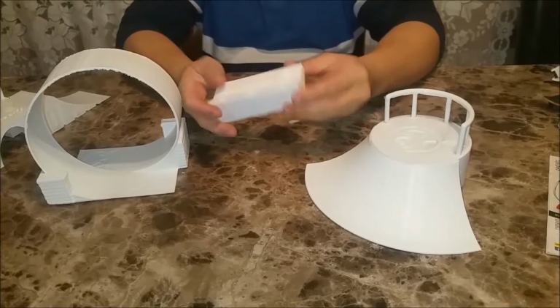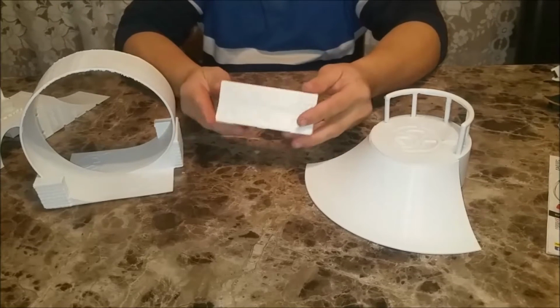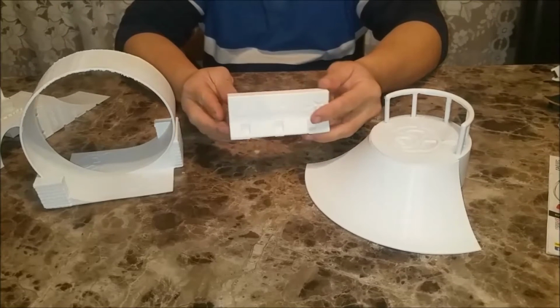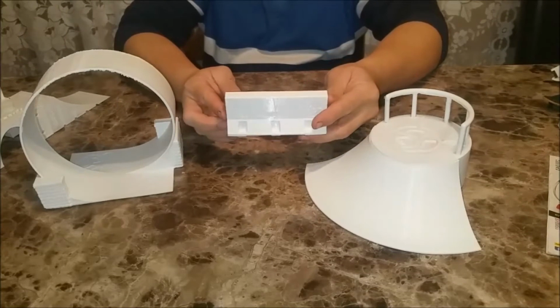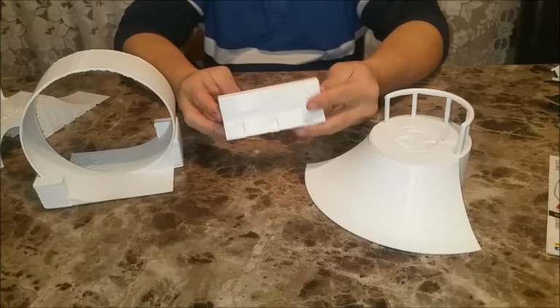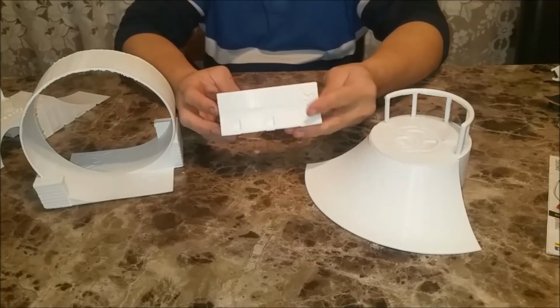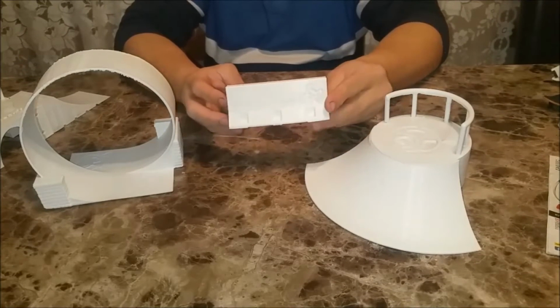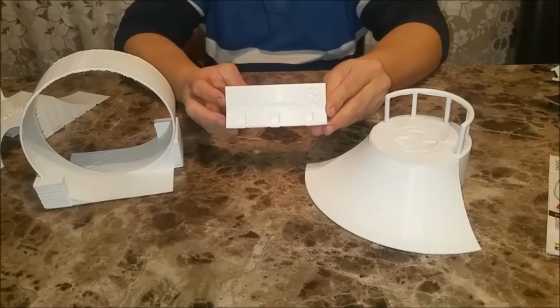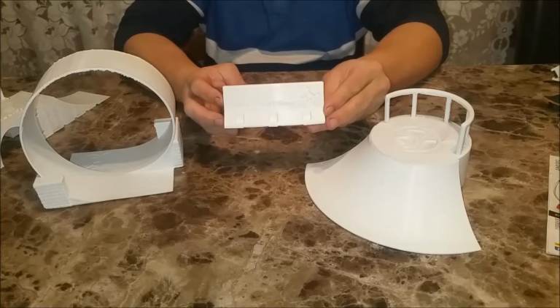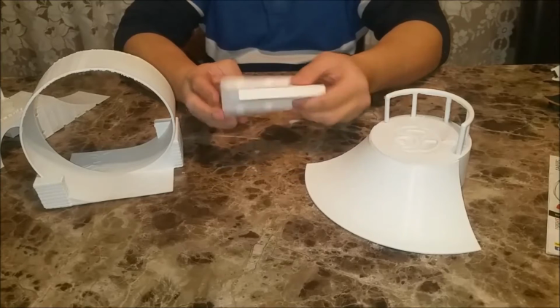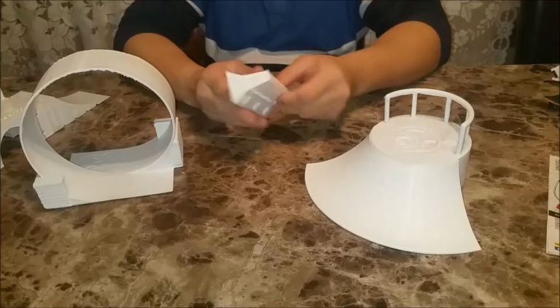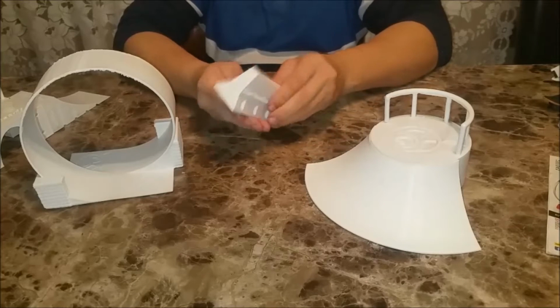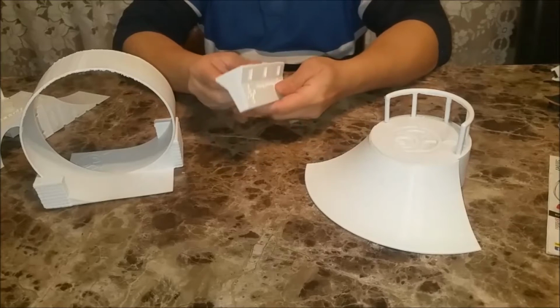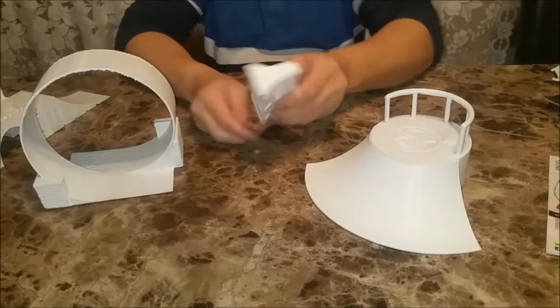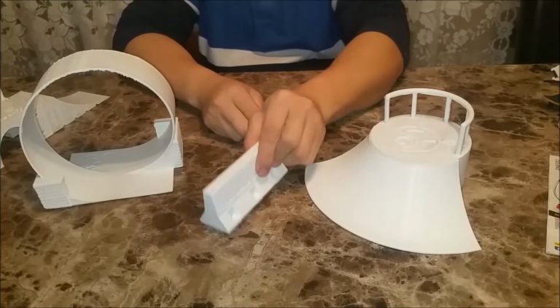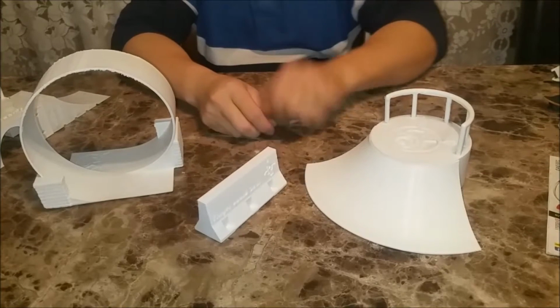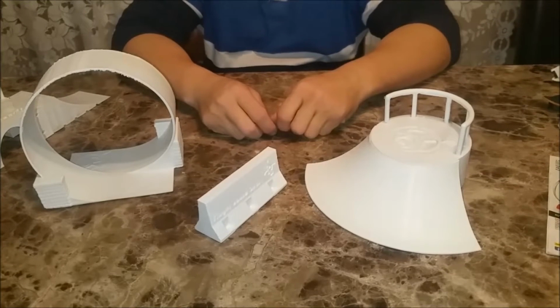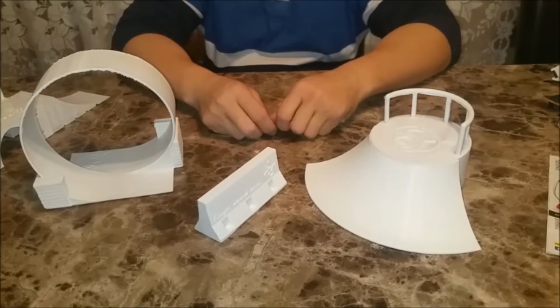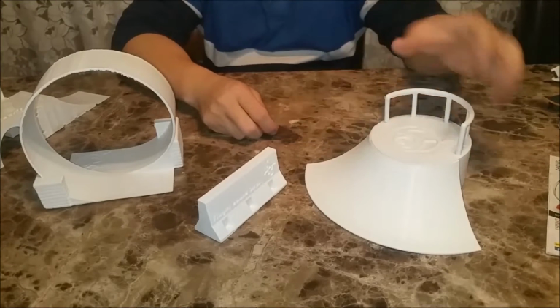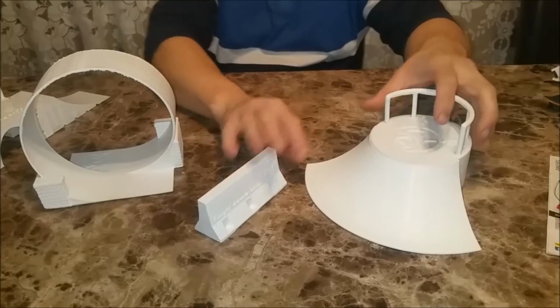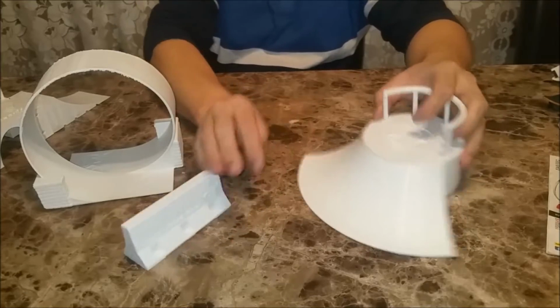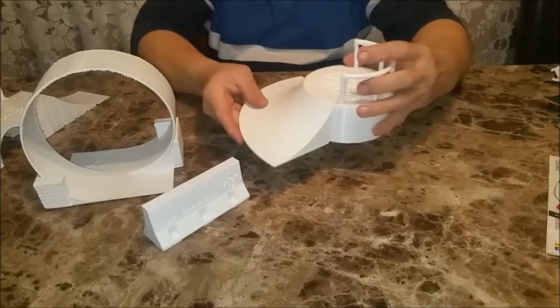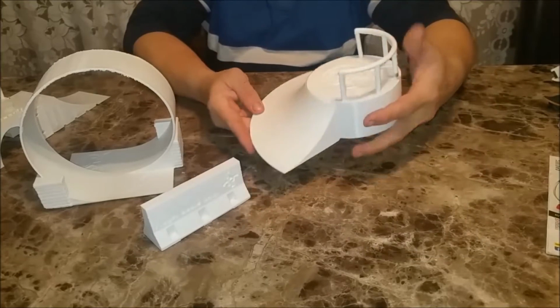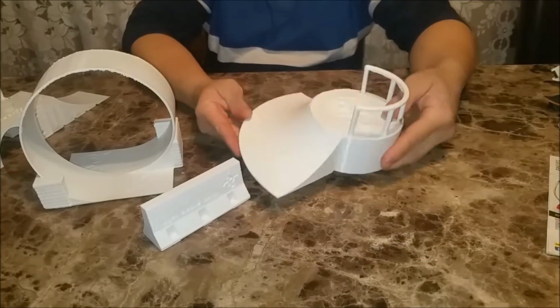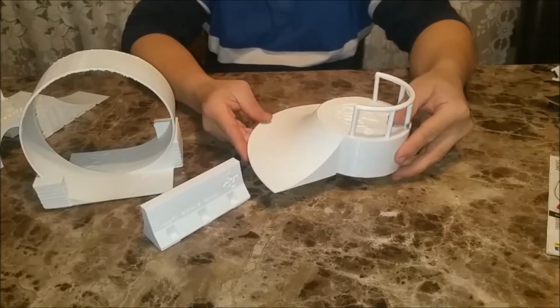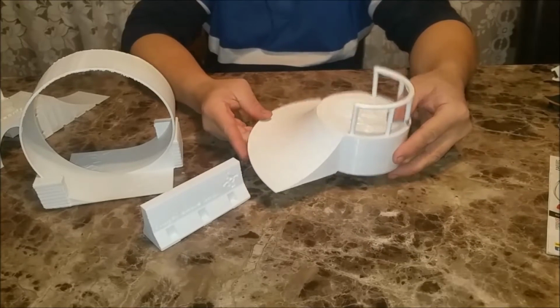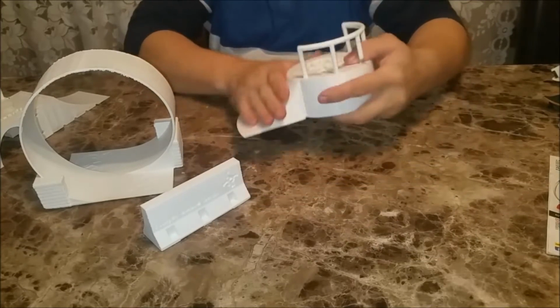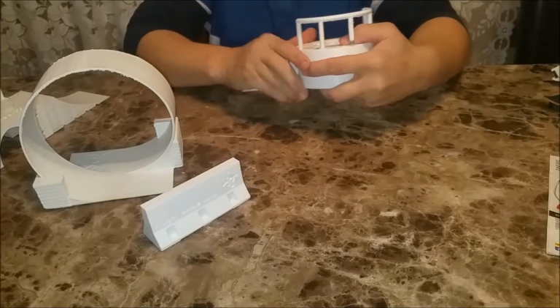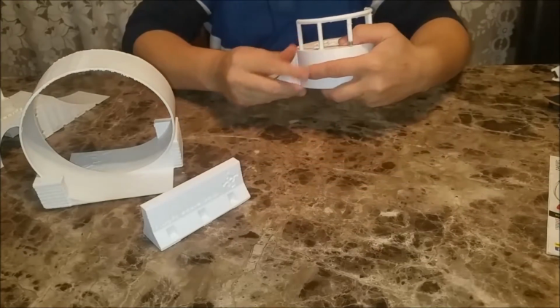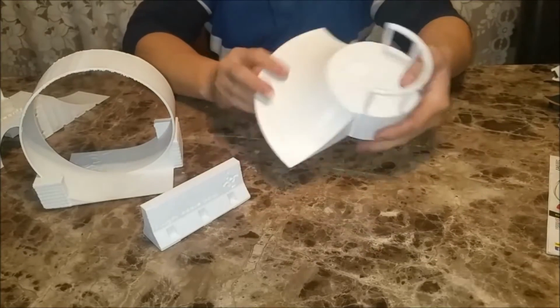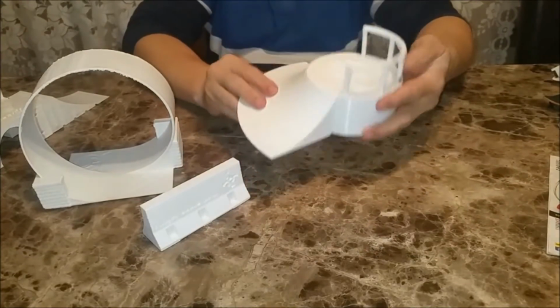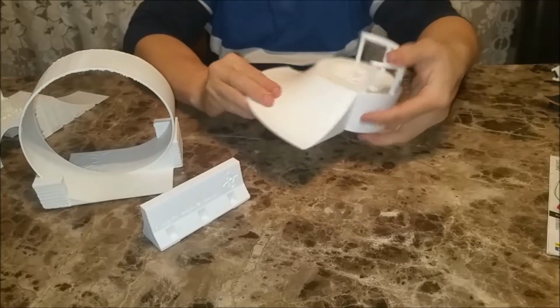Here we have a replica of a concrete pylon. You can print as many of these as you like and set them up for your obstacles. Here we have one style of ramp I designed for him with a rail.